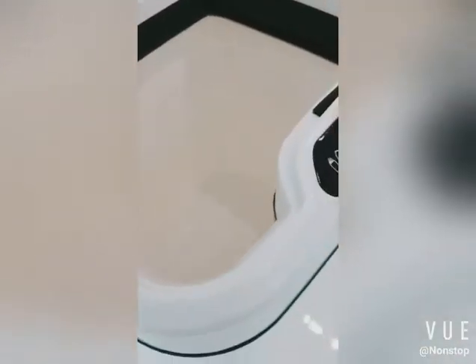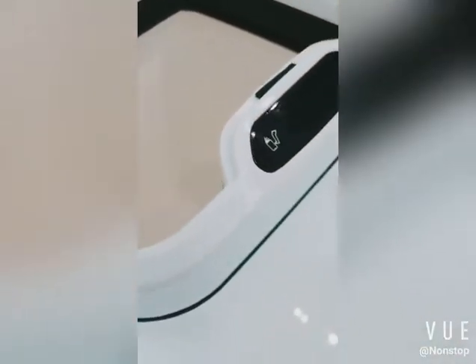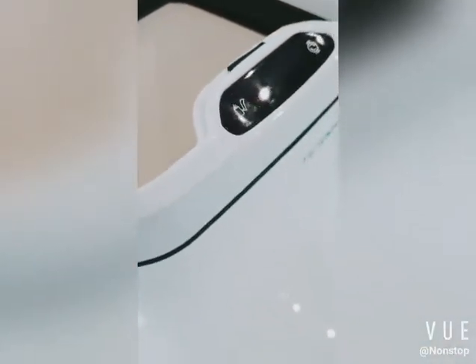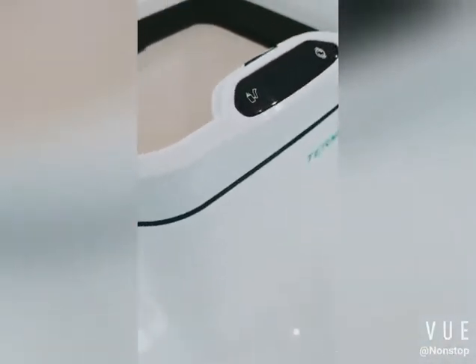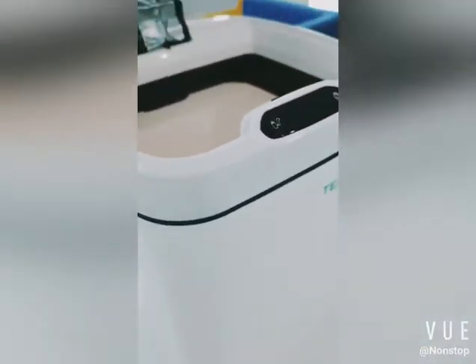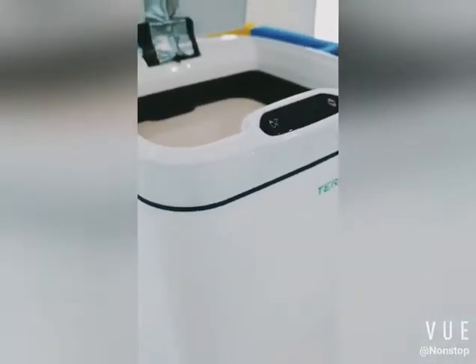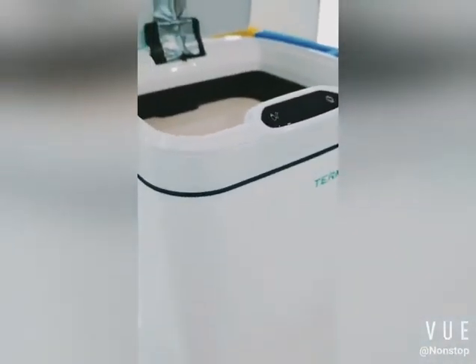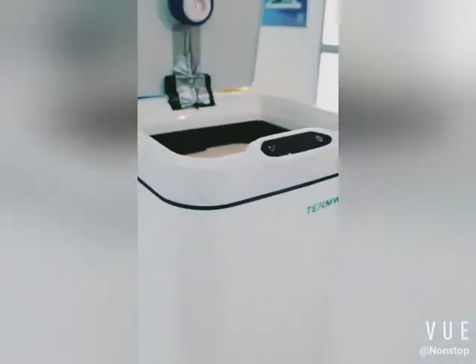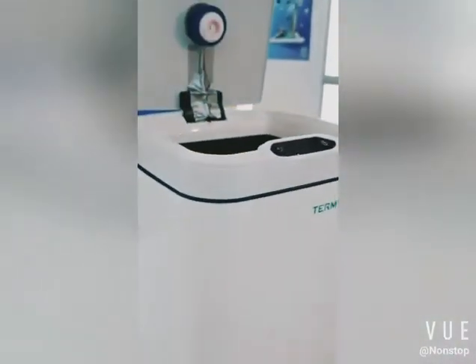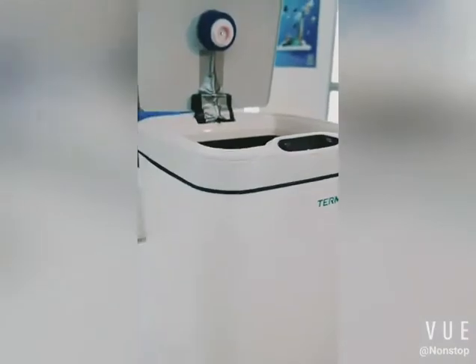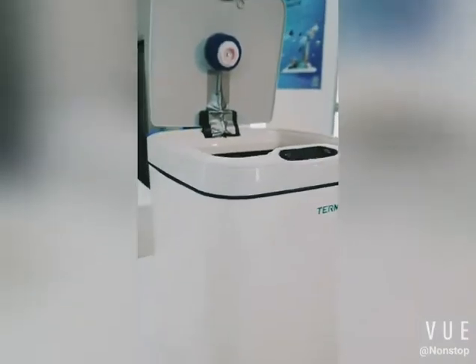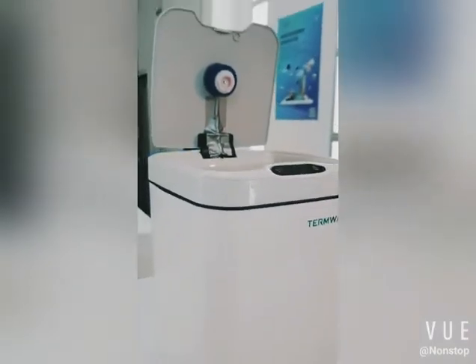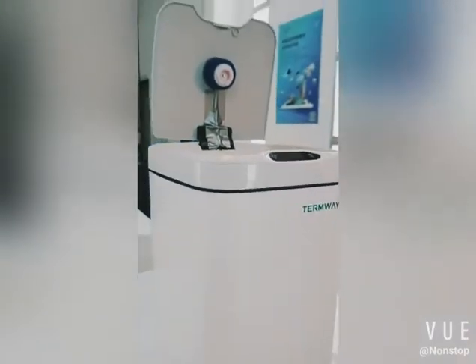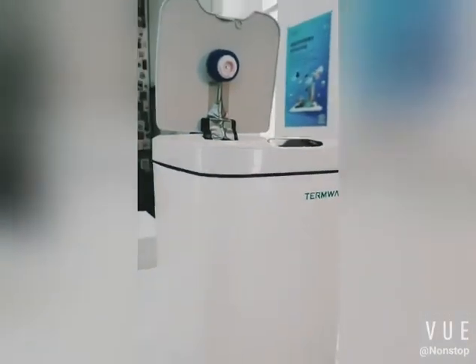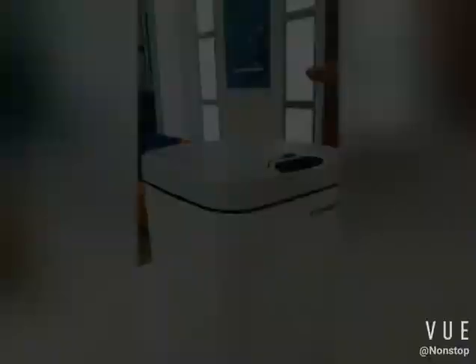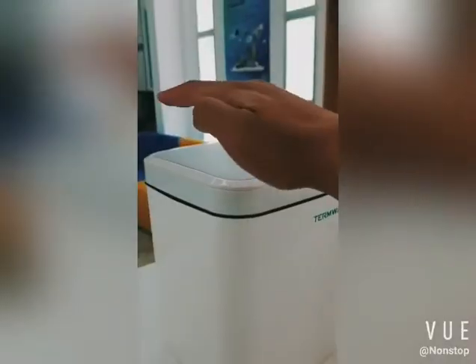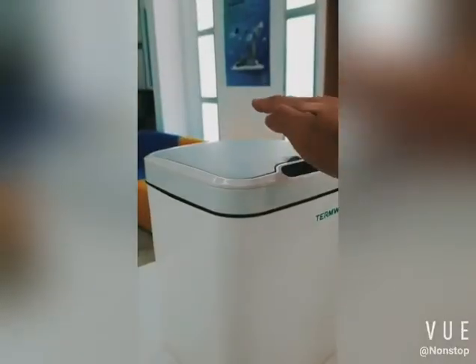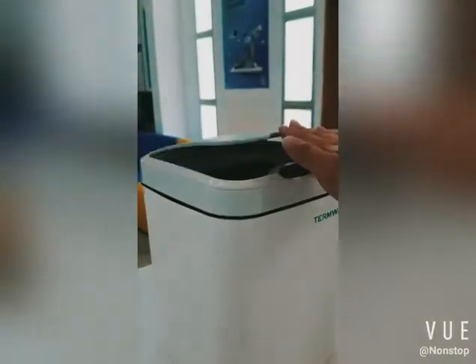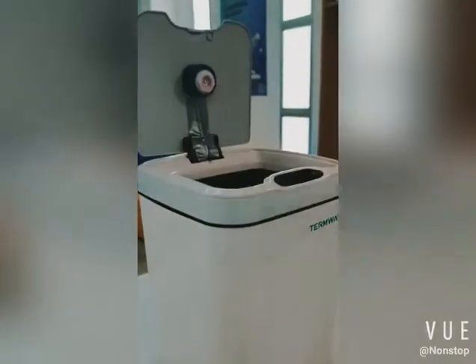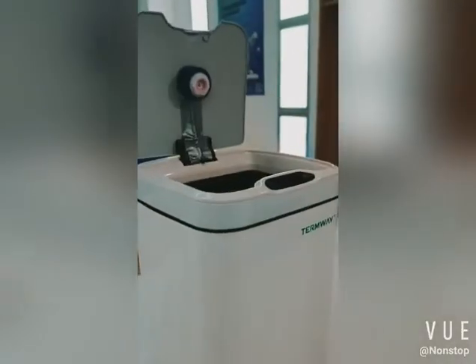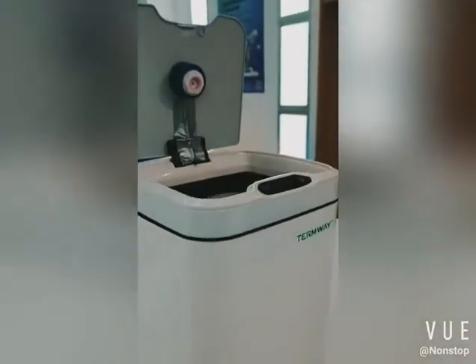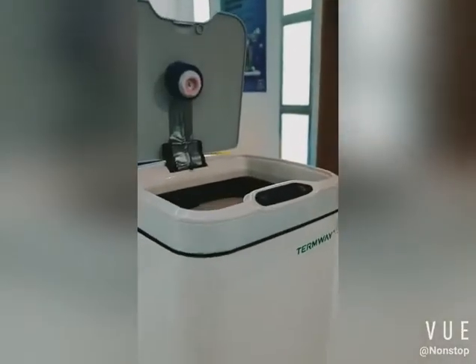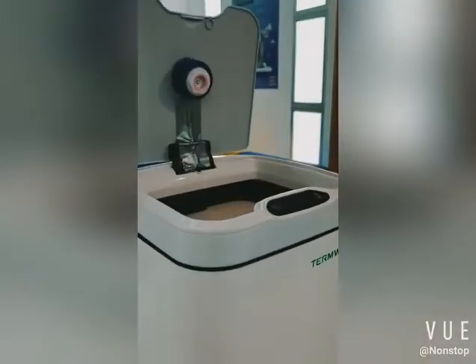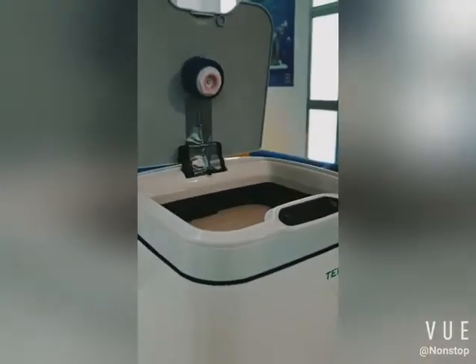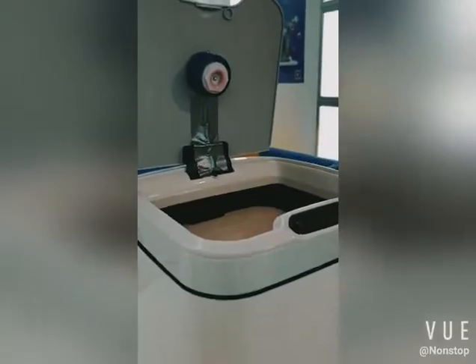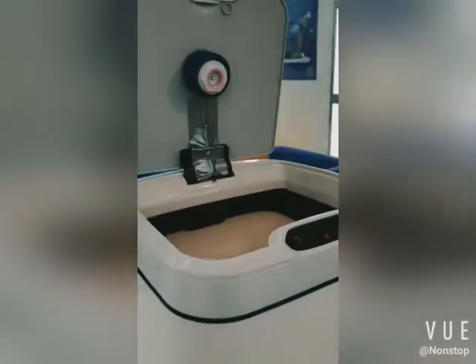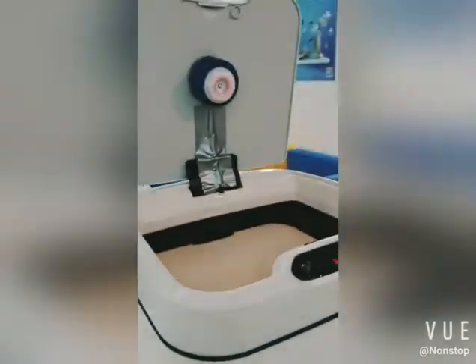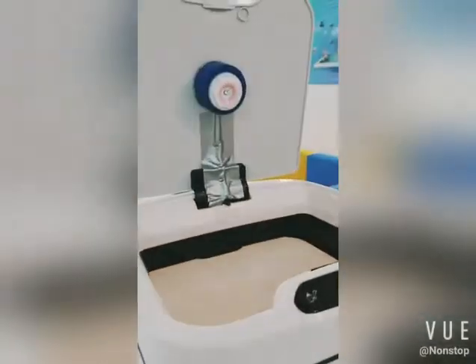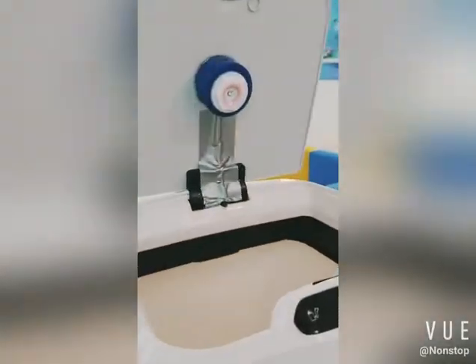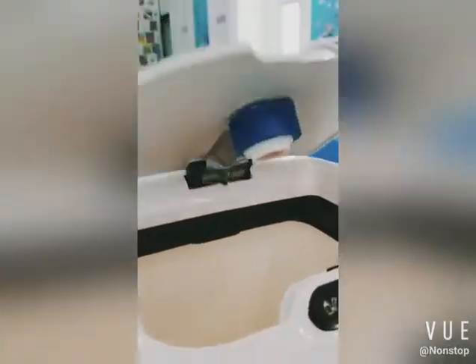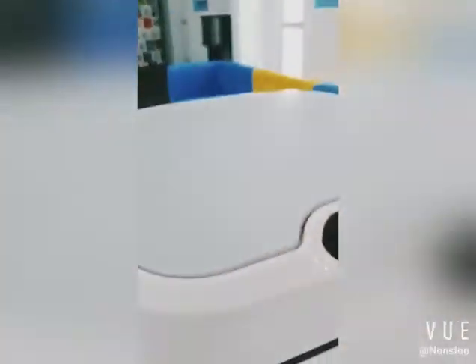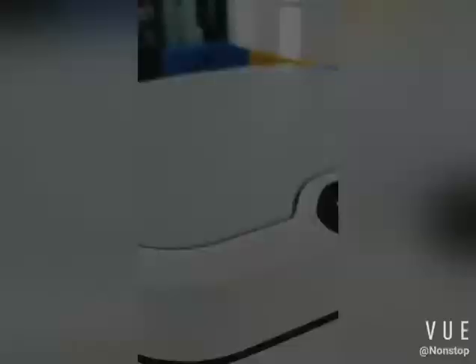There are two ways to open it. The first way, you just need to approach it and it will automatically turn on. The second way, you can kick it when it is on the ground, and it will also open automatically.